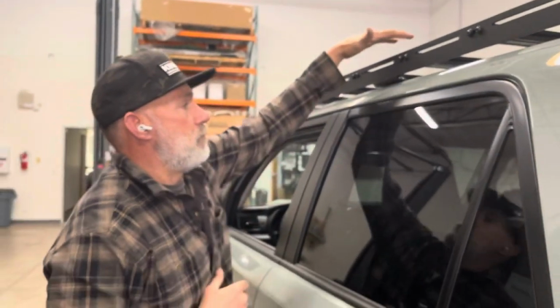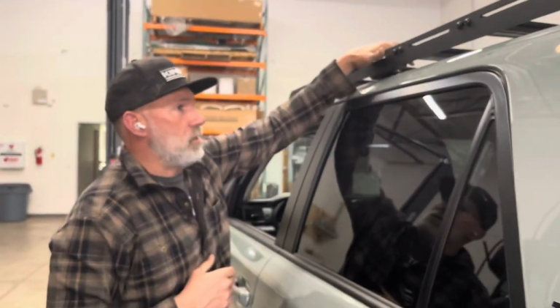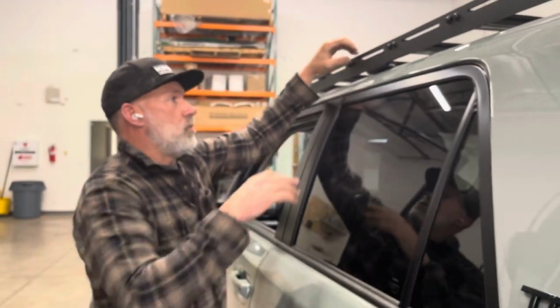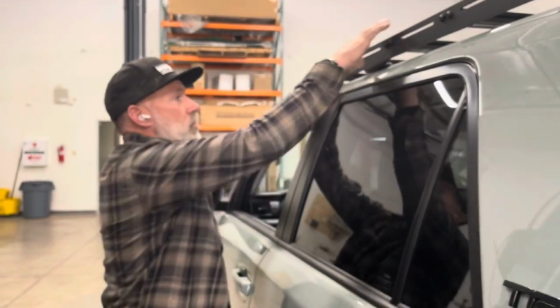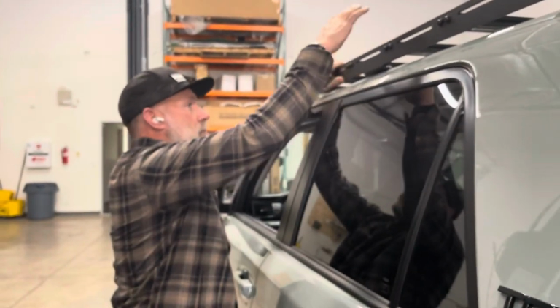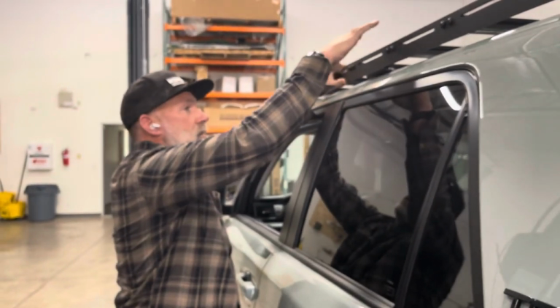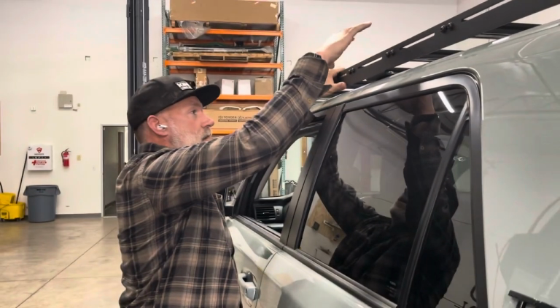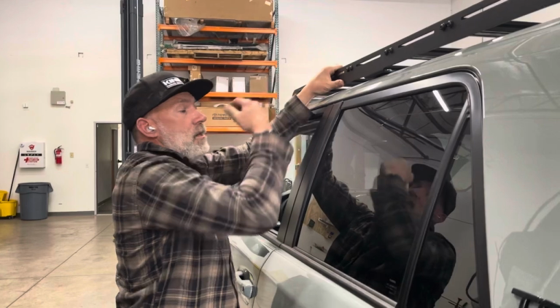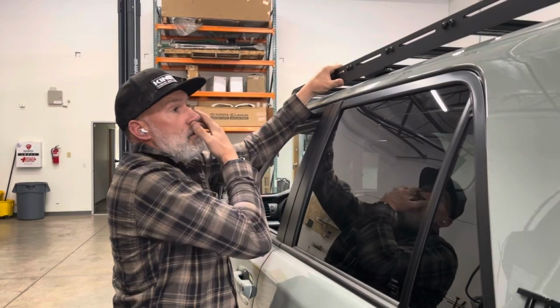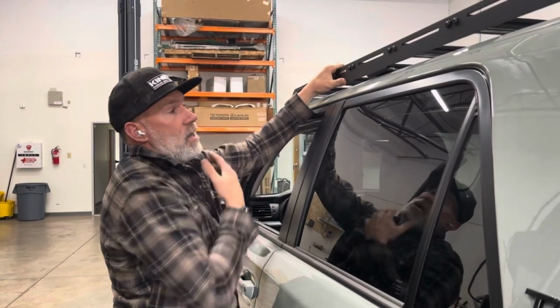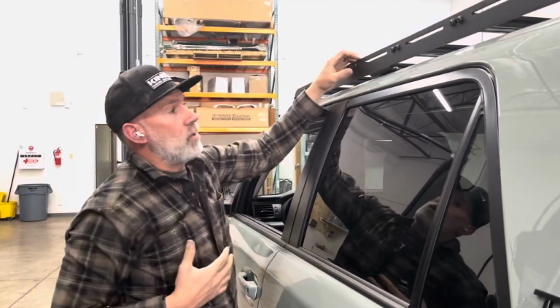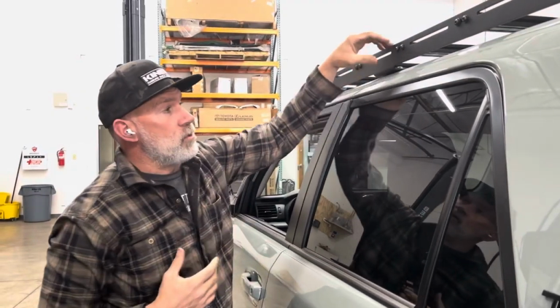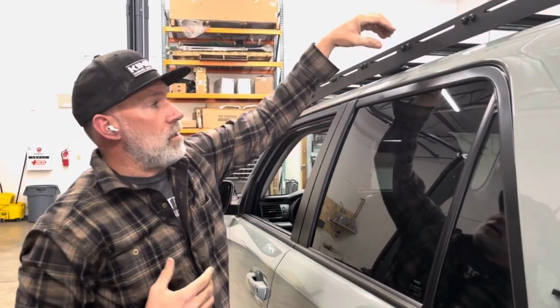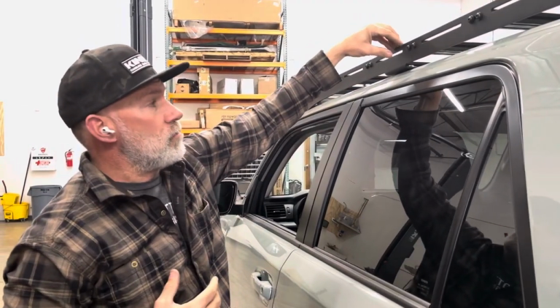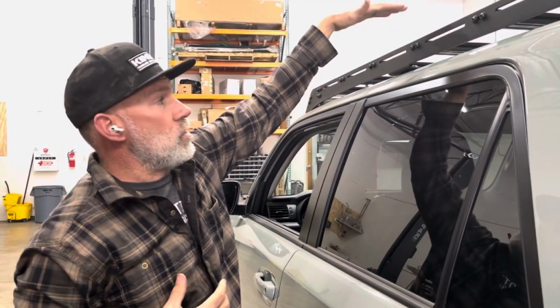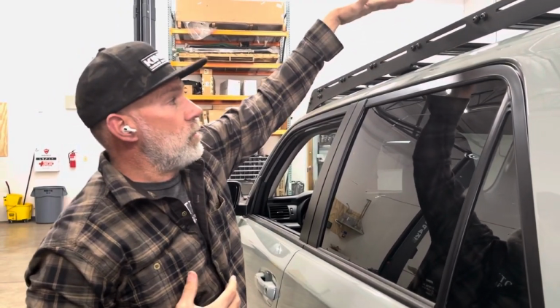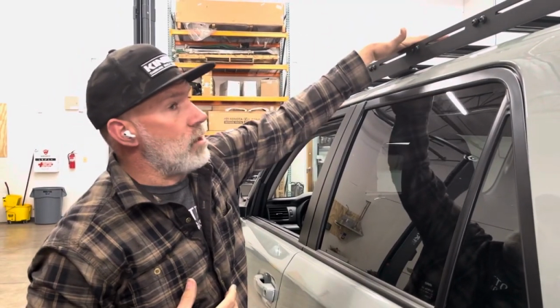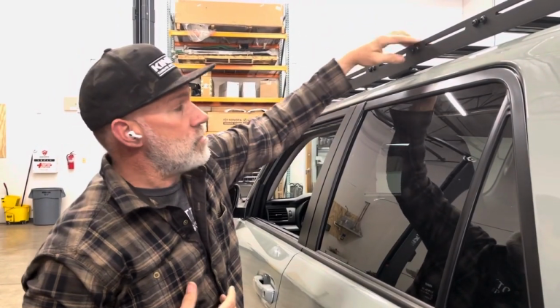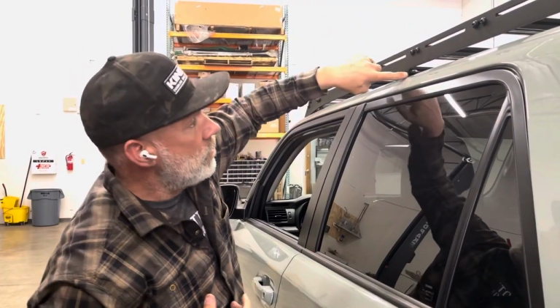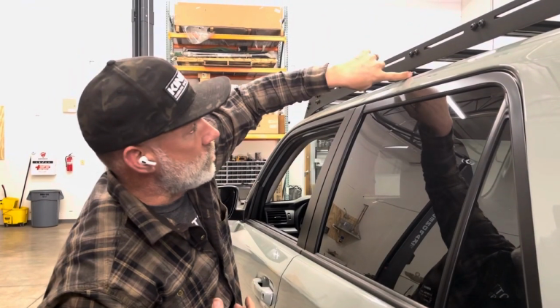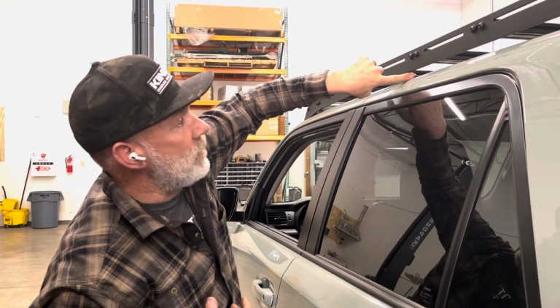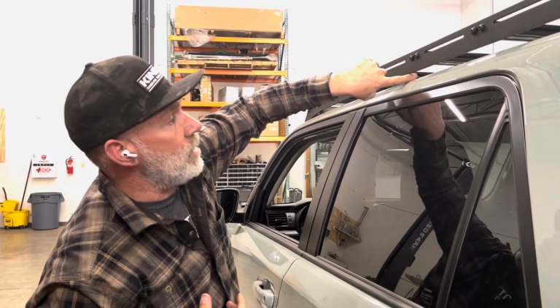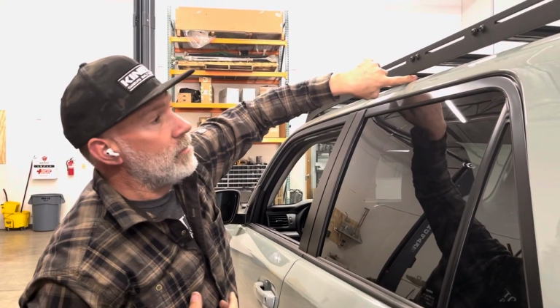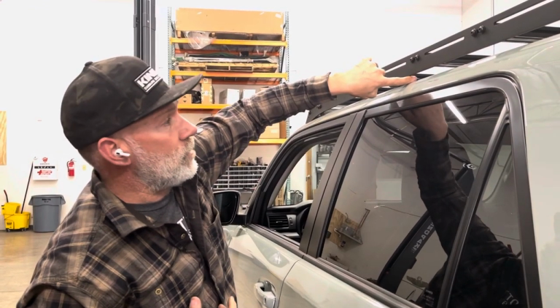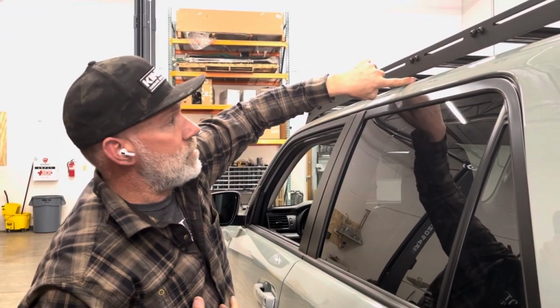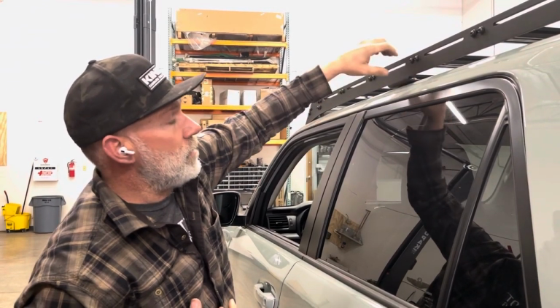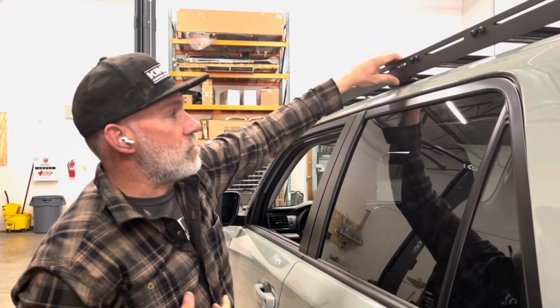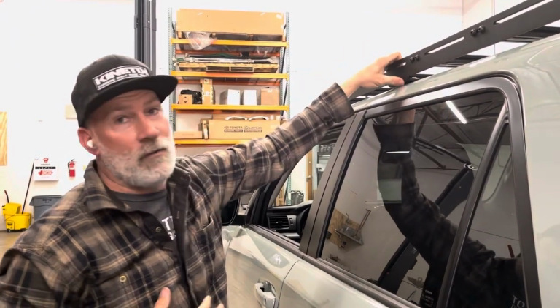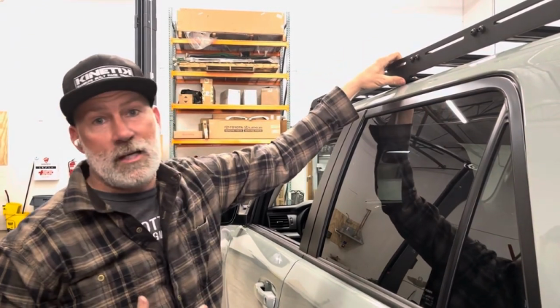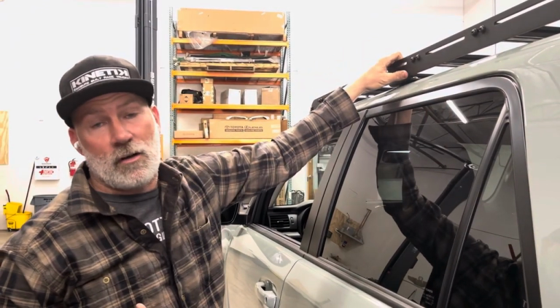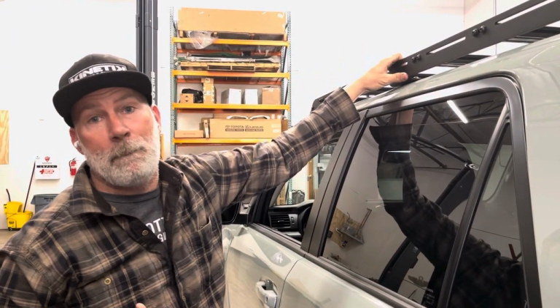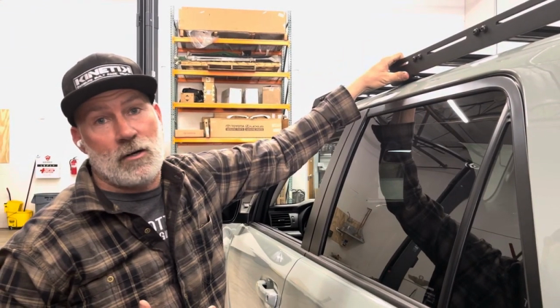Basically you're using the aluminum to bend, and the problem you run into is when you put load on it, it starts to bend right at the crease because it's already been fatigued — it's already been bent once.